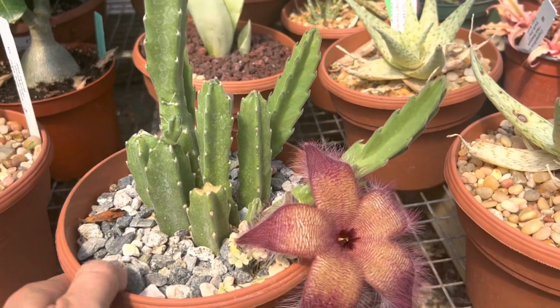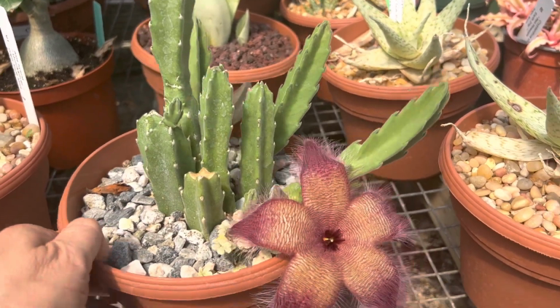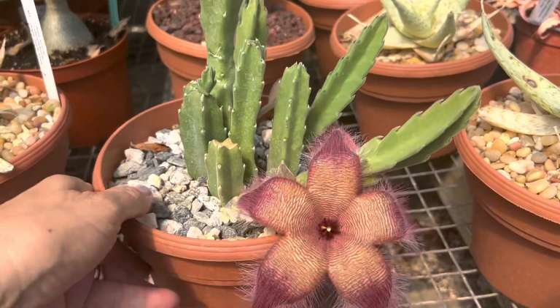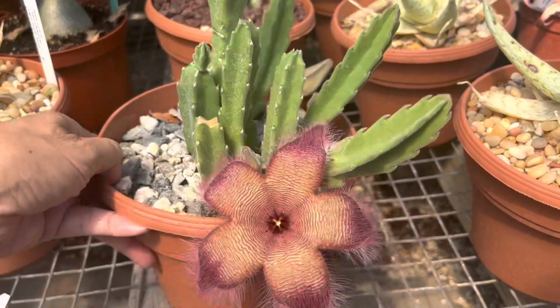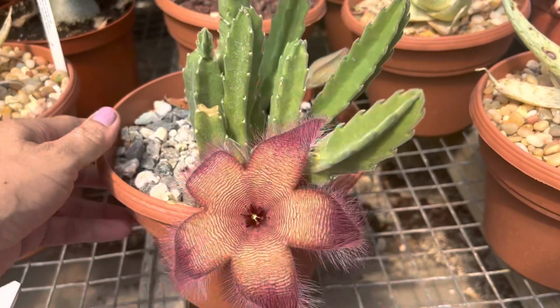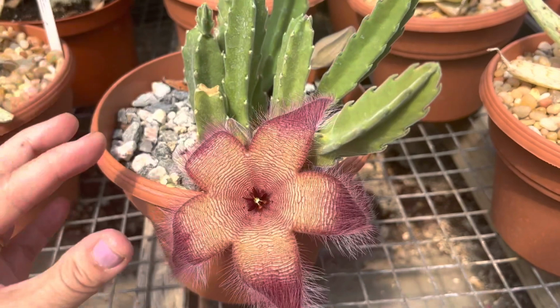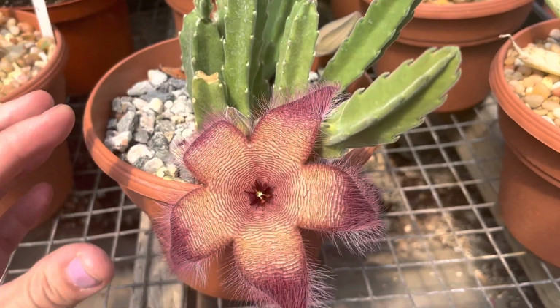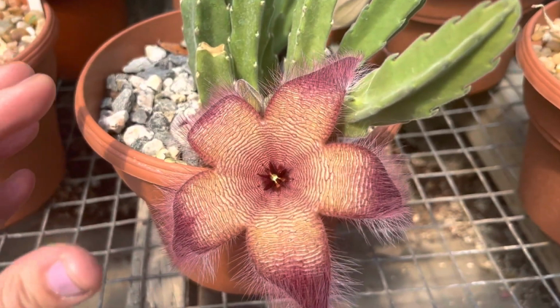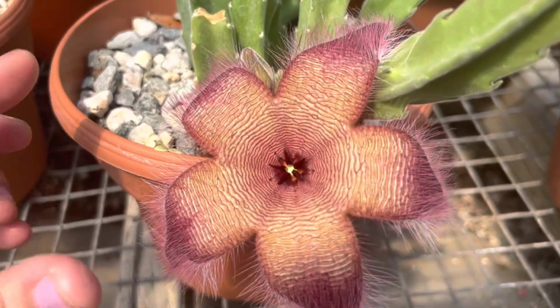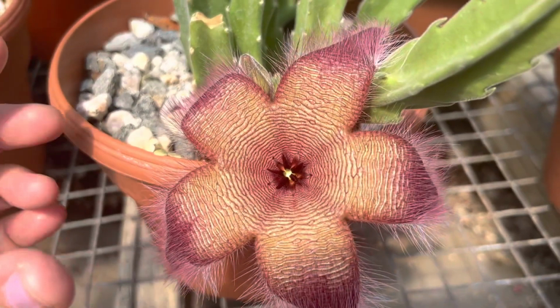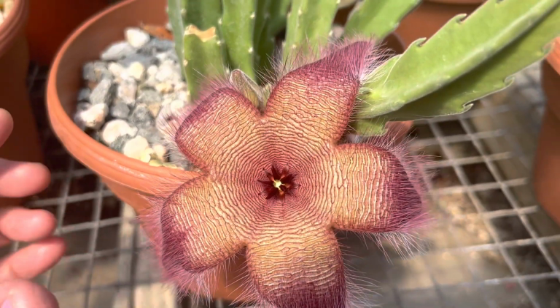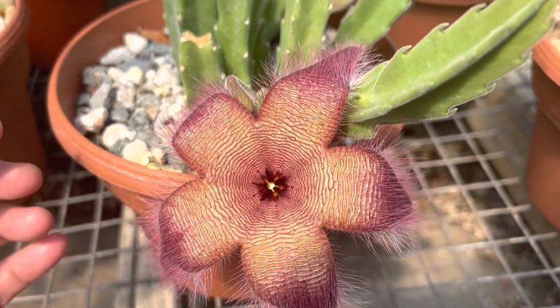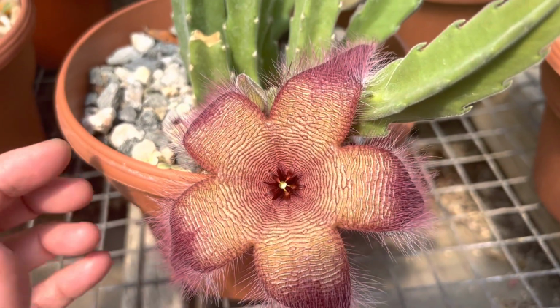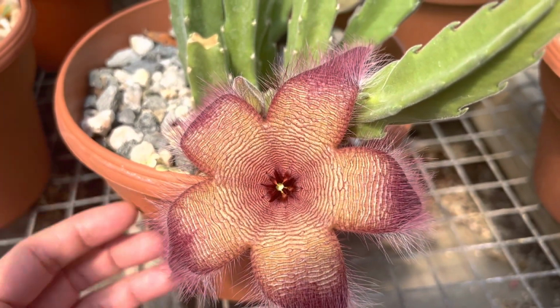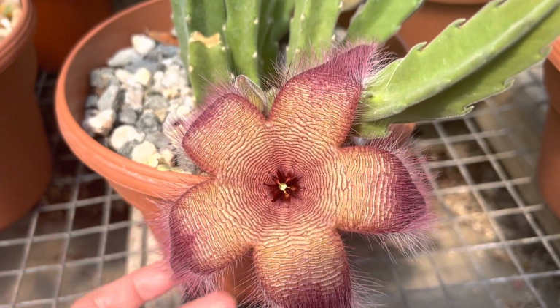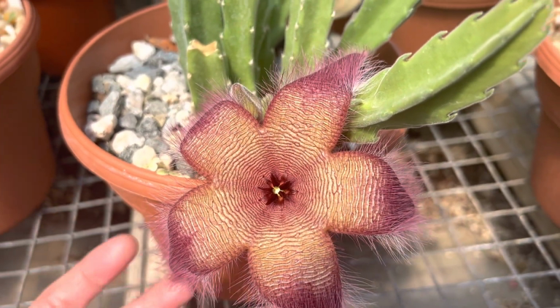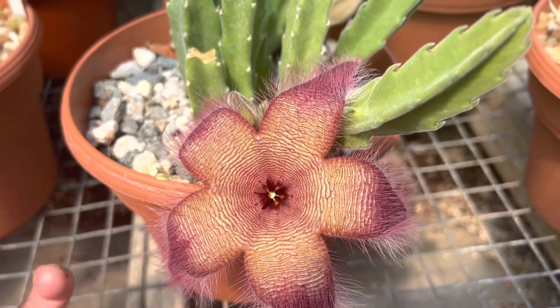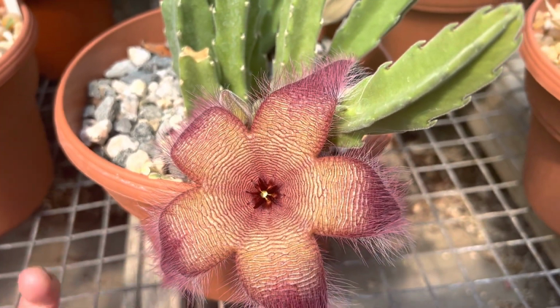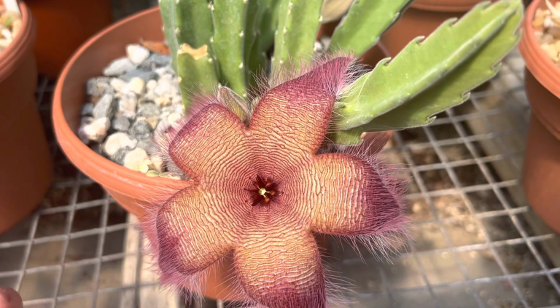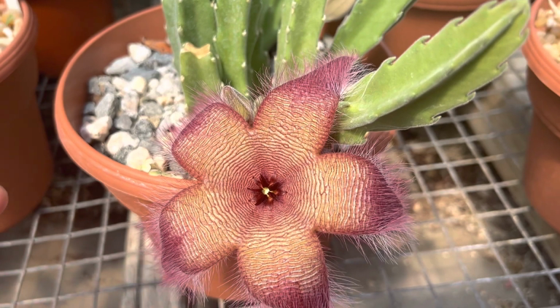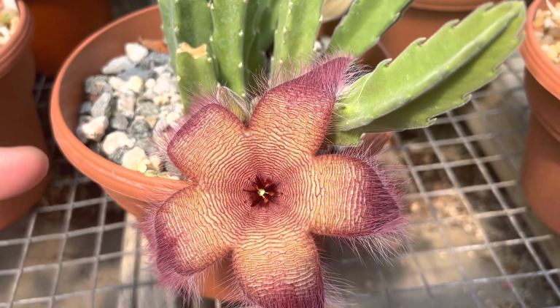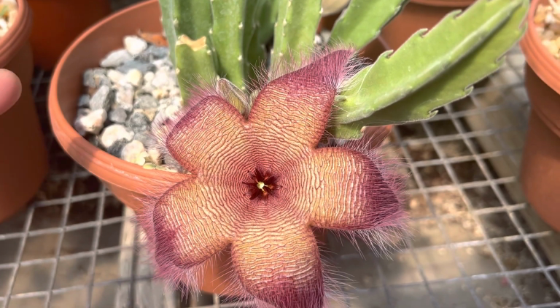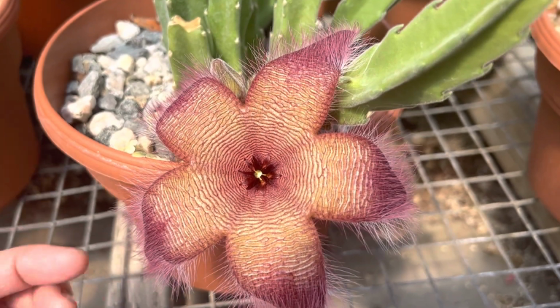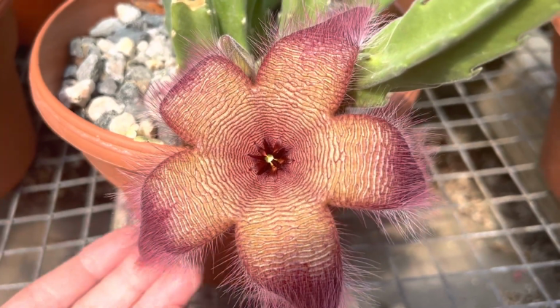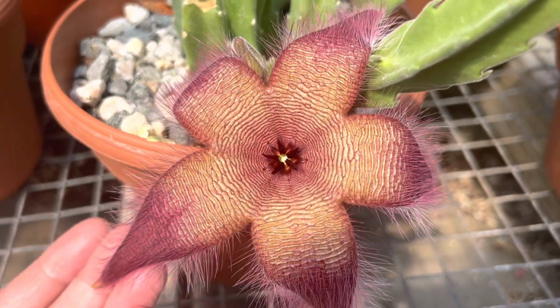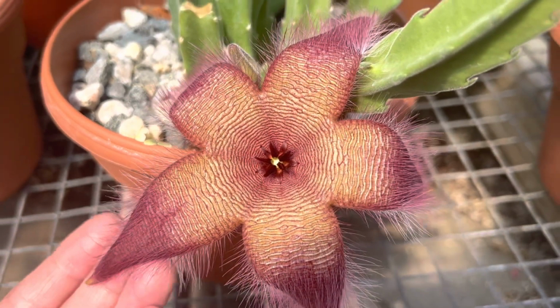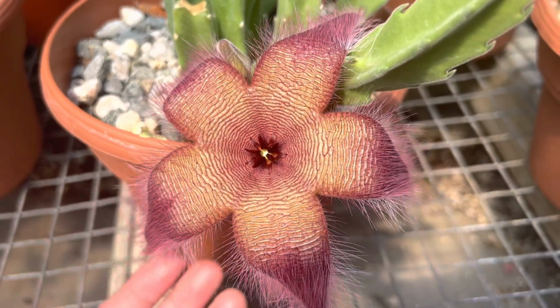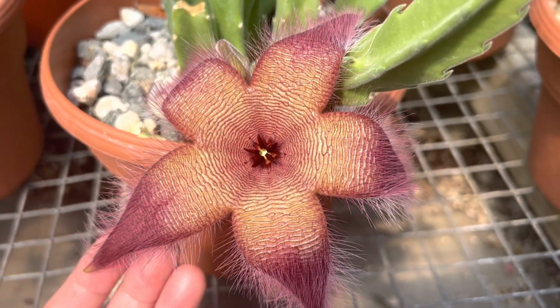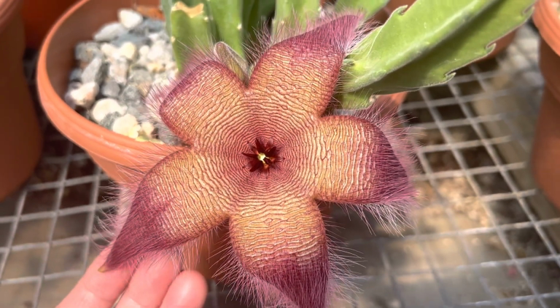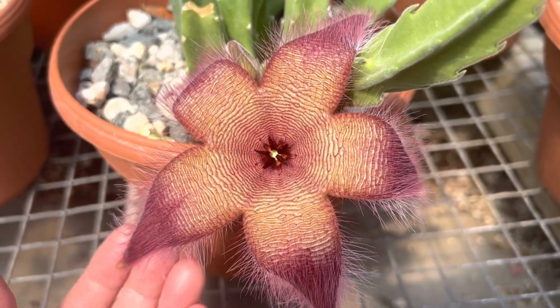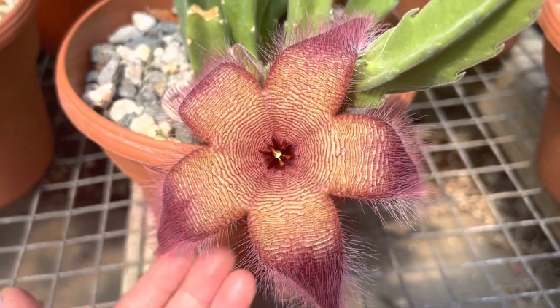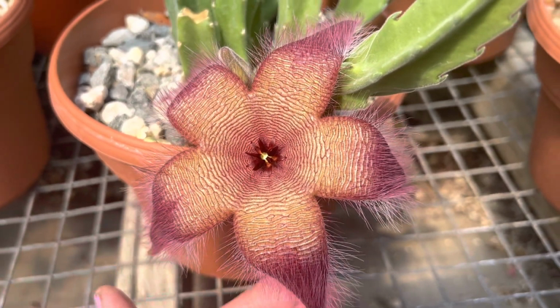It has these quite striking, amazing looking flowers as you see here. It's a starfish shape, hairy and bright burgundy colors.